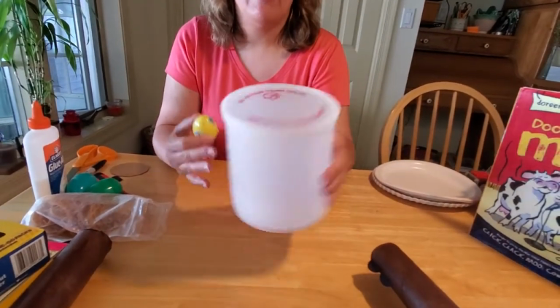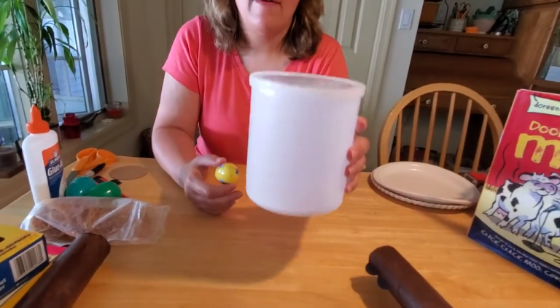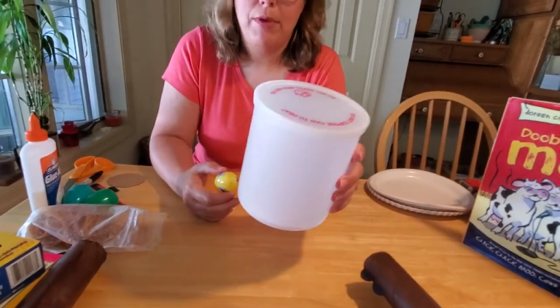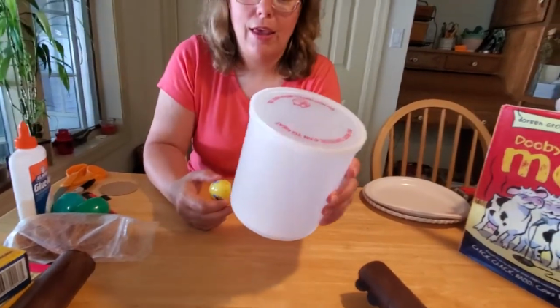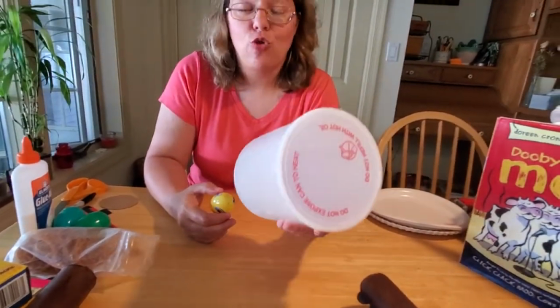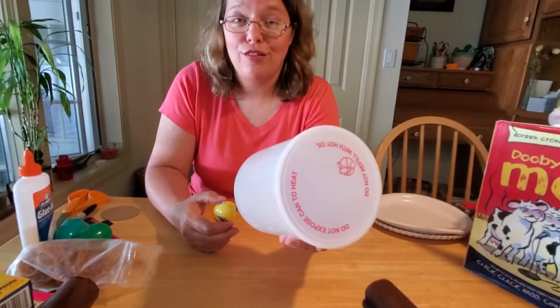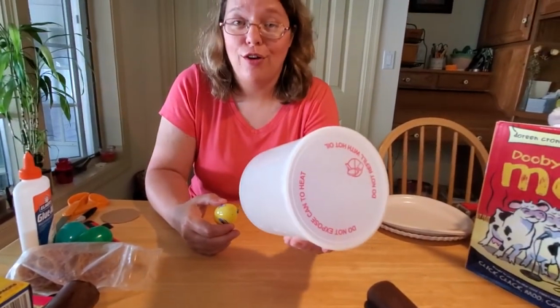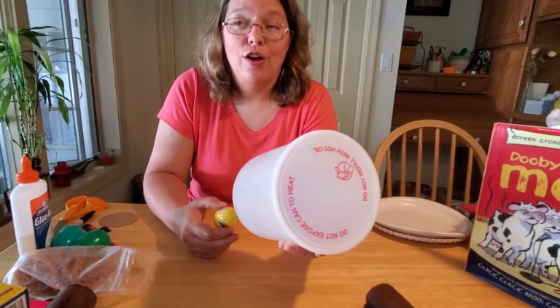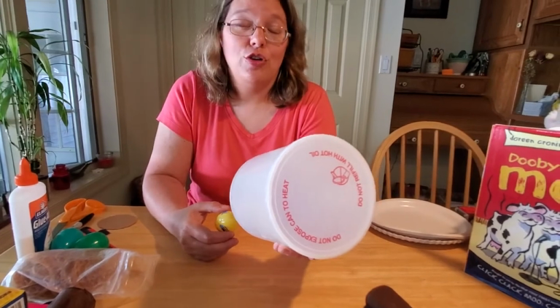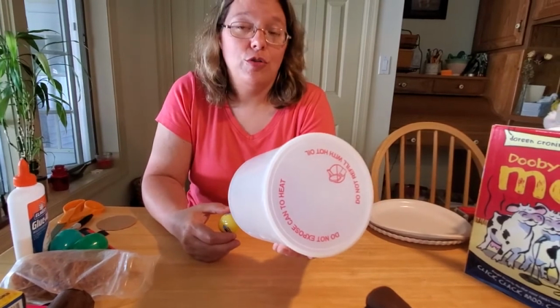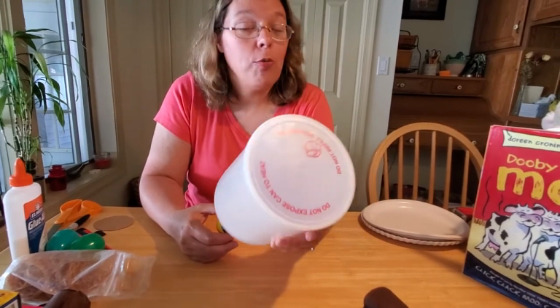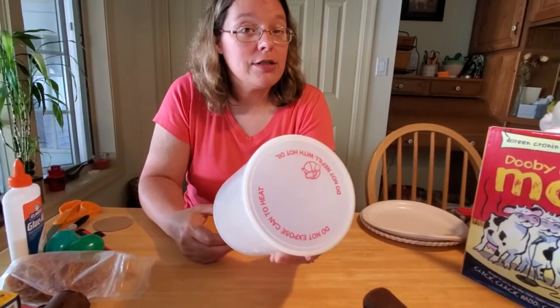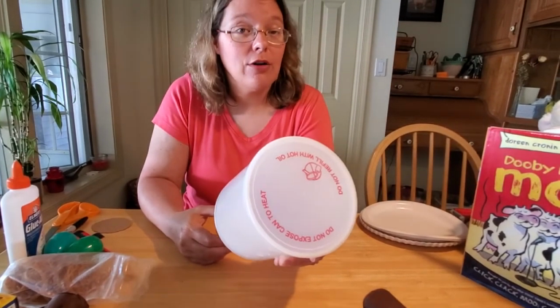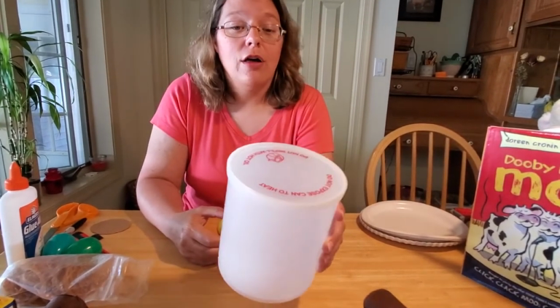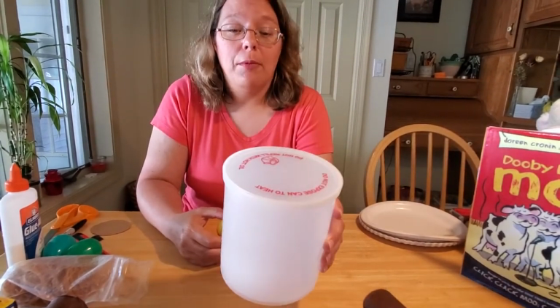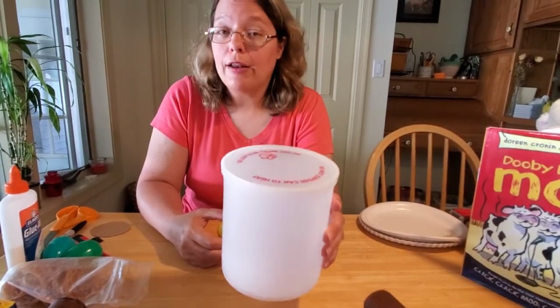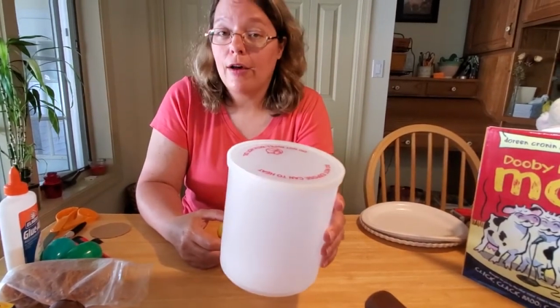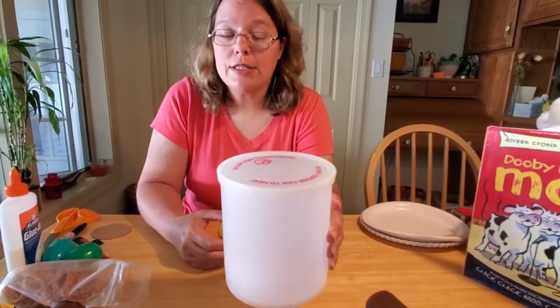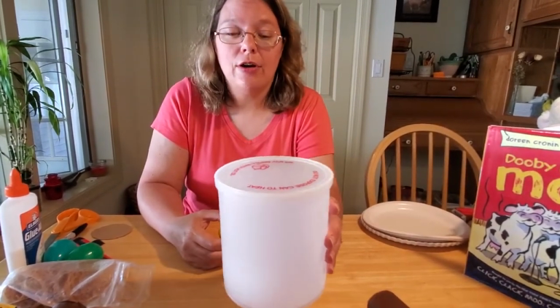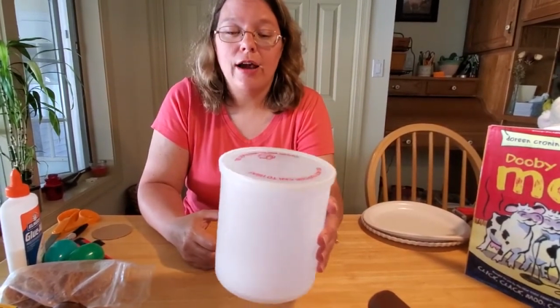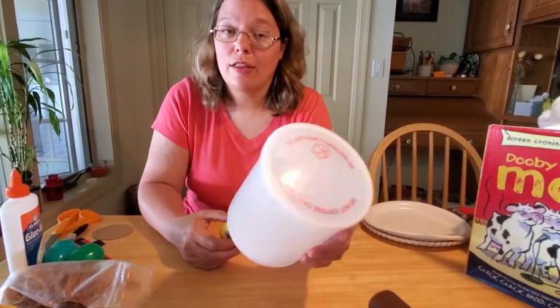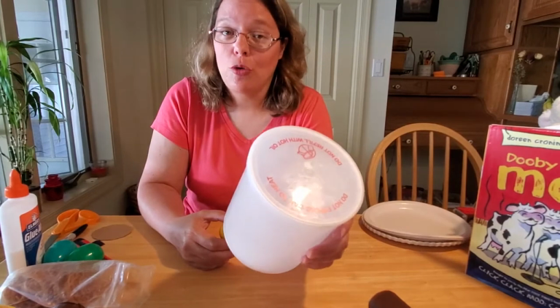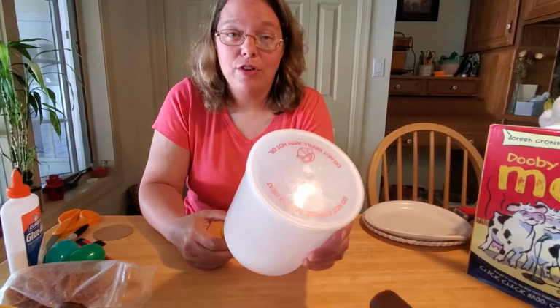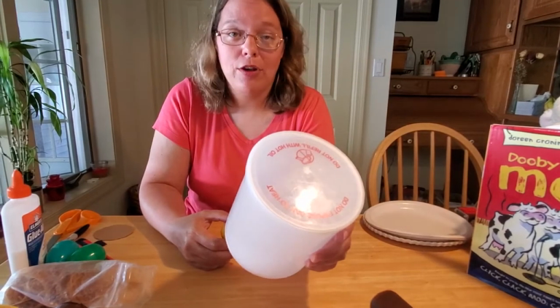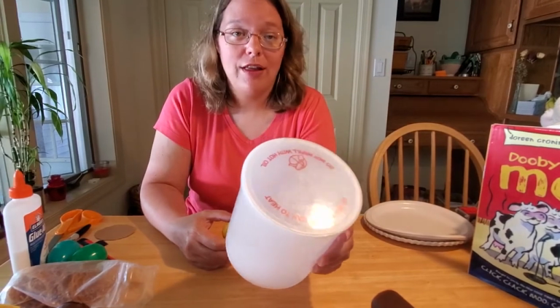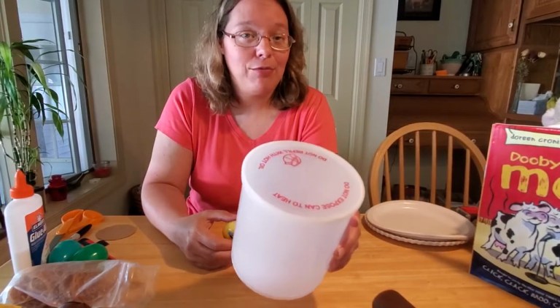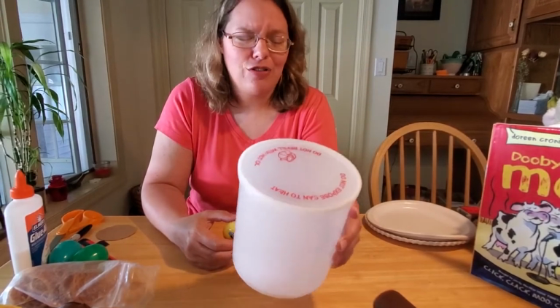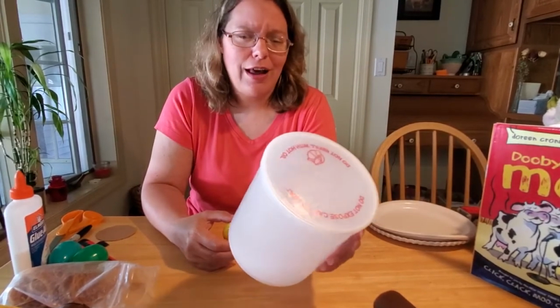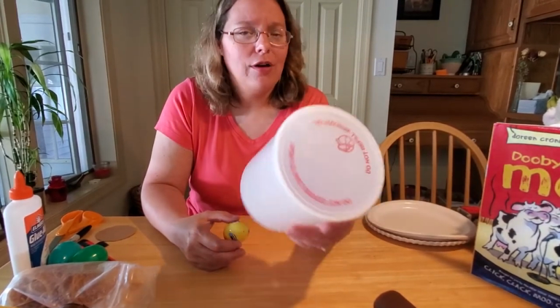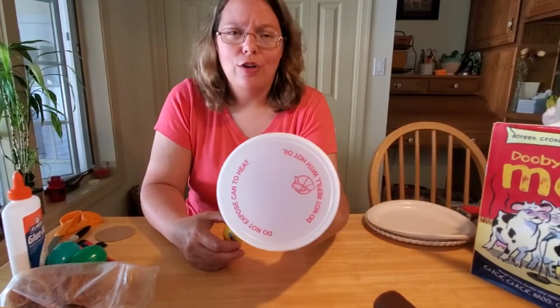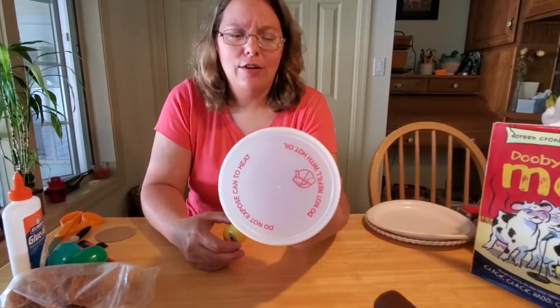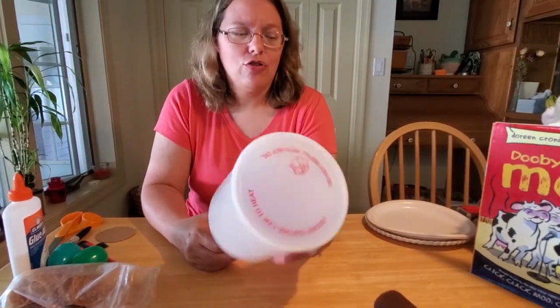And it doesn't even have to be a shortening container. You can use an oatmeal container, a bread container, any kind of cylinder you have in your pantry that's empty. Just clean it out and you've got an instant drum.